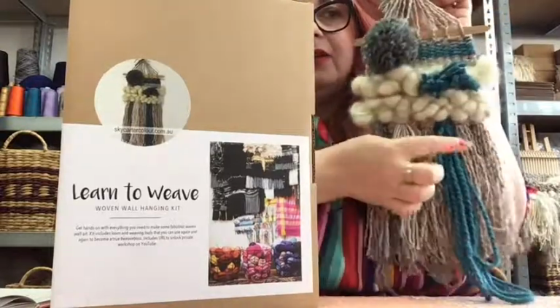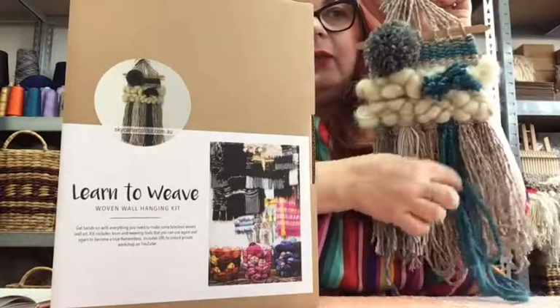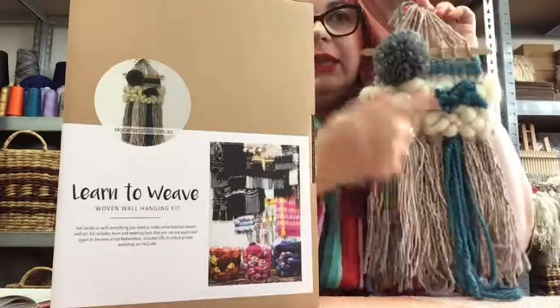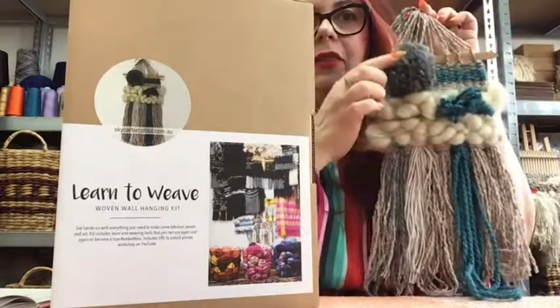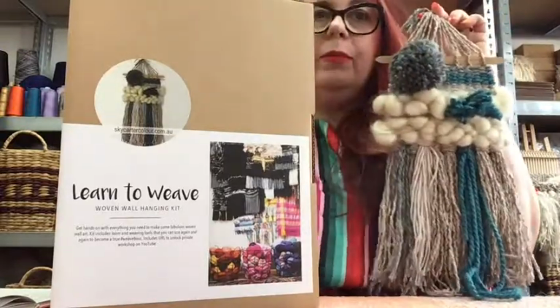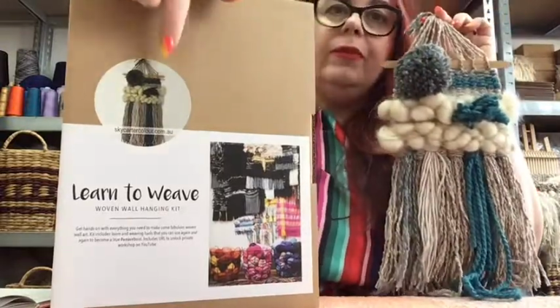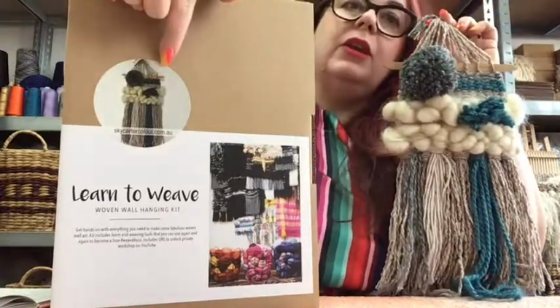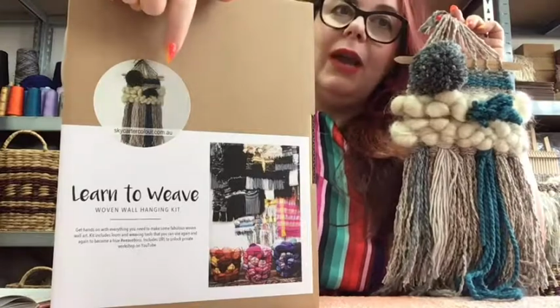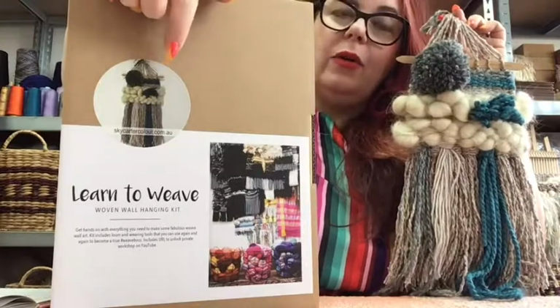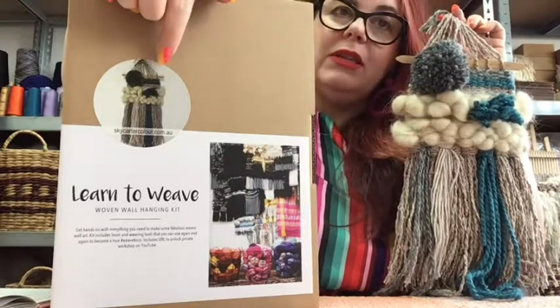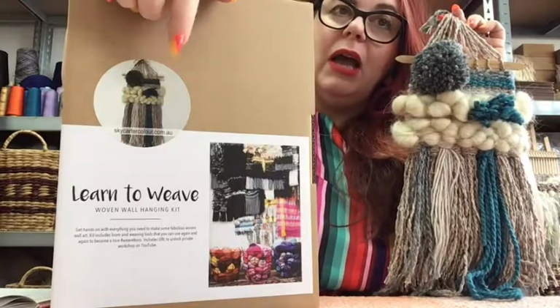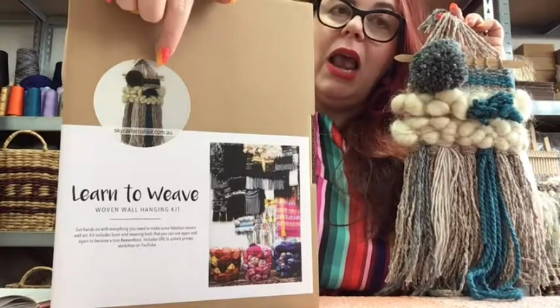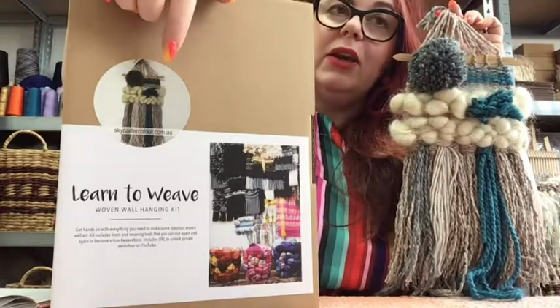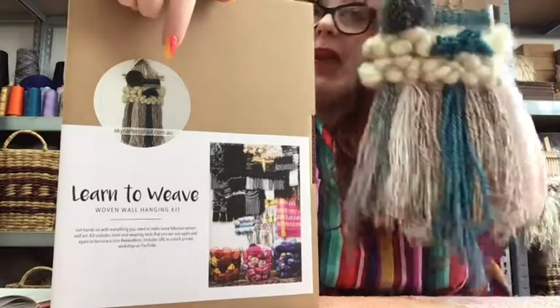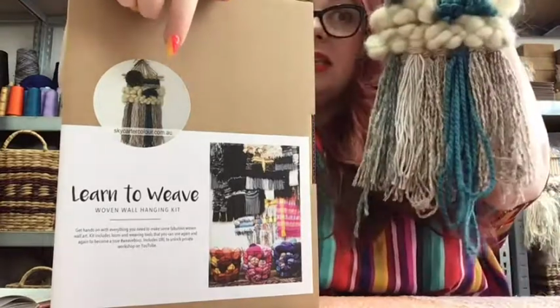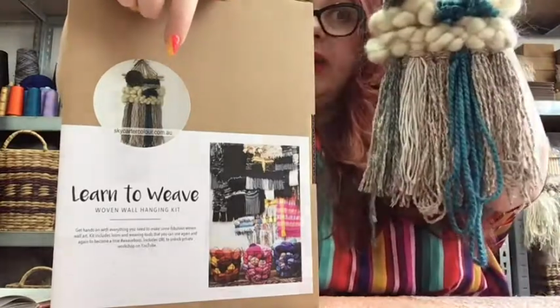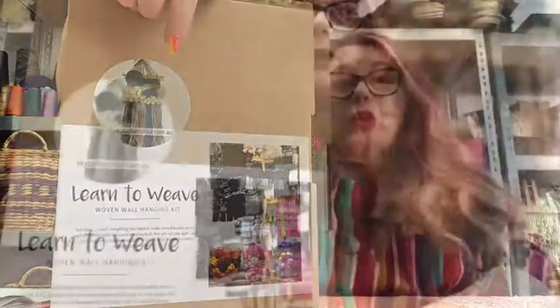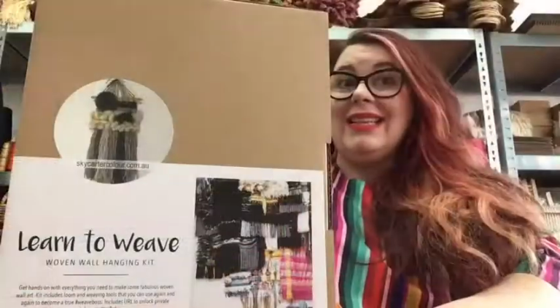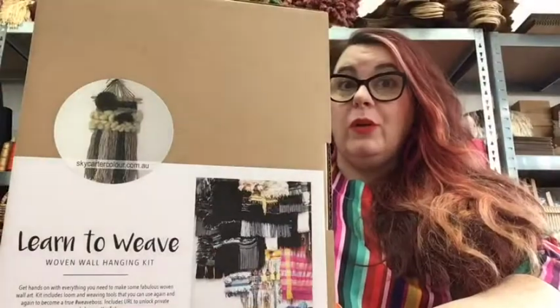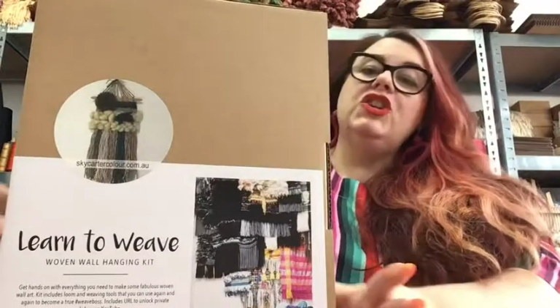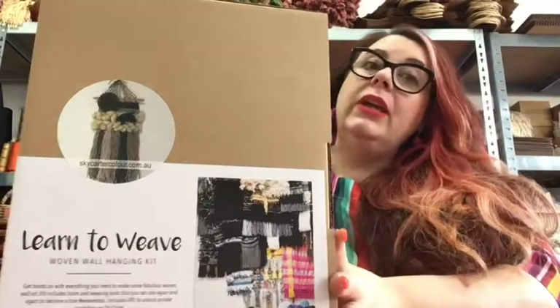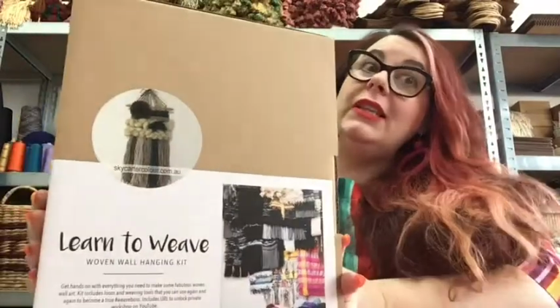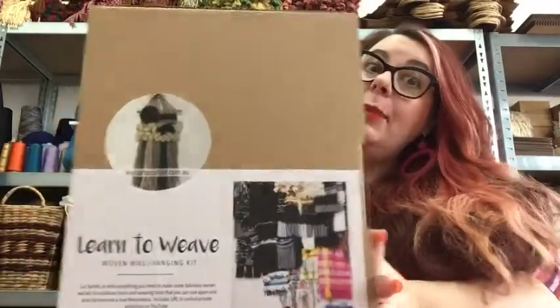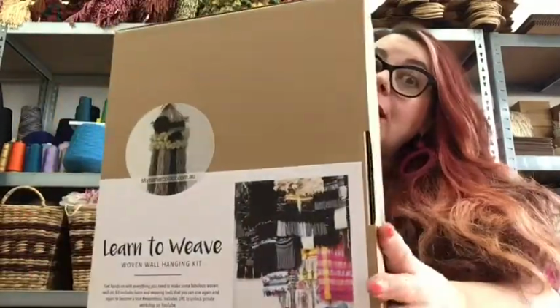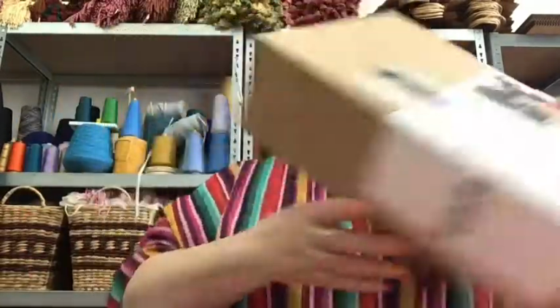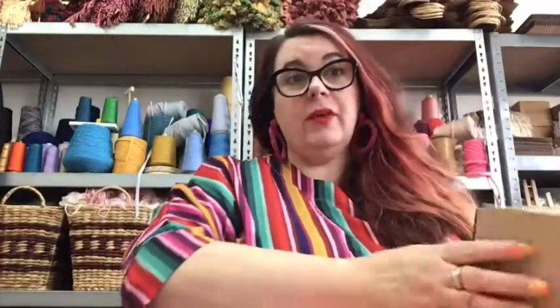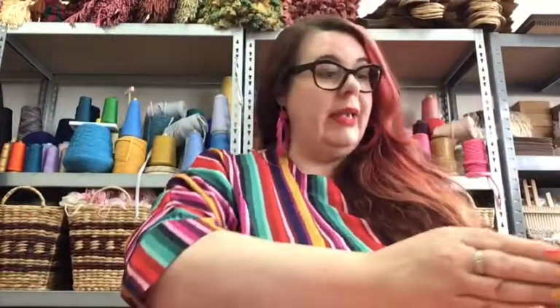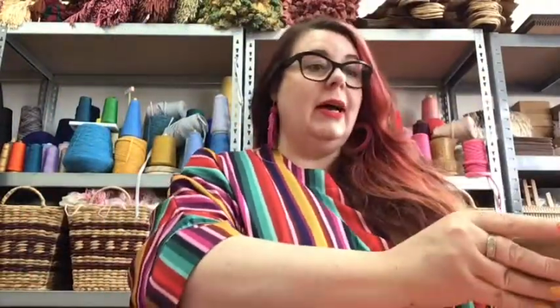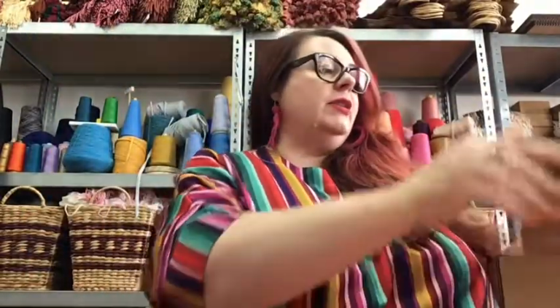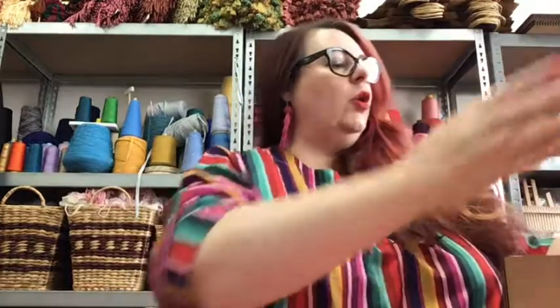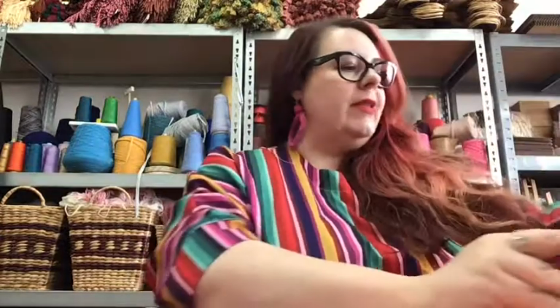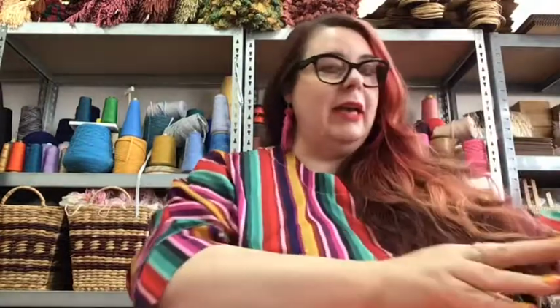It's a wall hanging with the teal and the grey pom-pom. You should have a box with a sticker like so, and this is what we're going to make. Let's unbox, shall we? So this is the box - let's have a look at what you get inside just so we can all be on the same page.